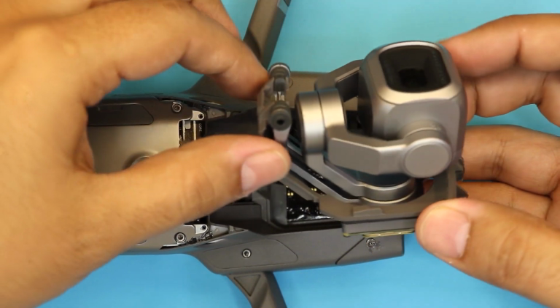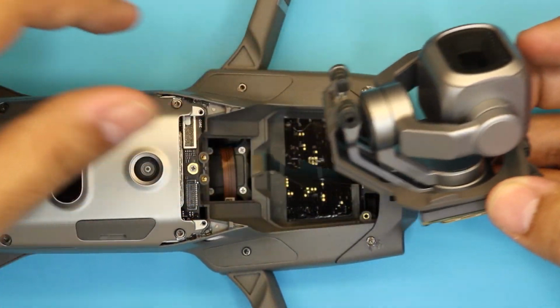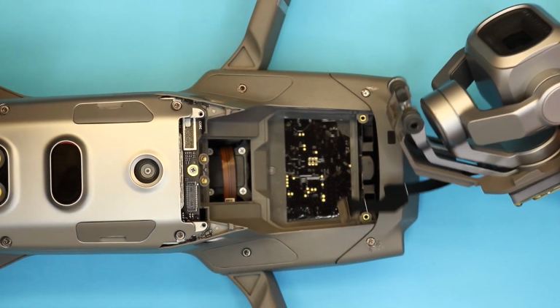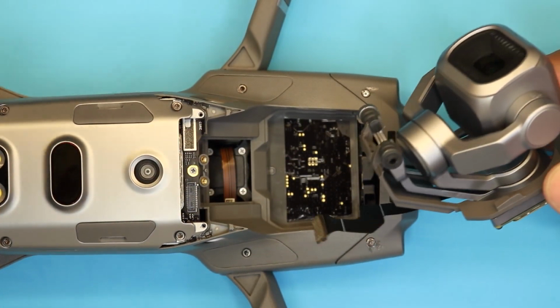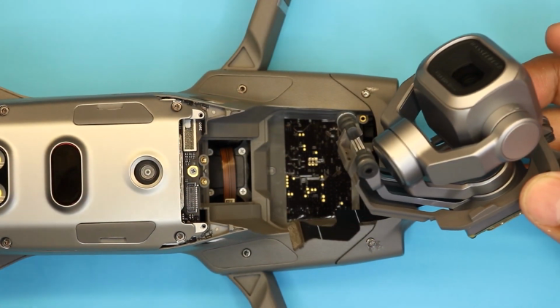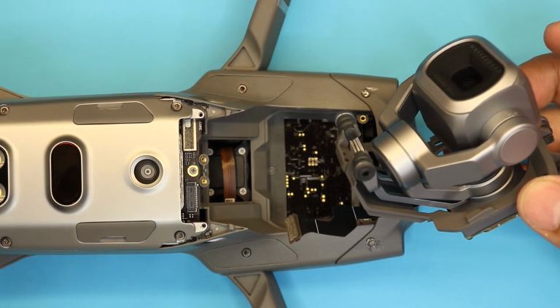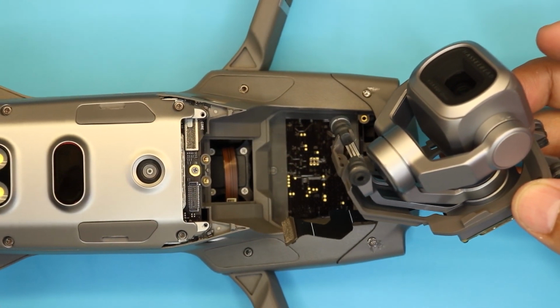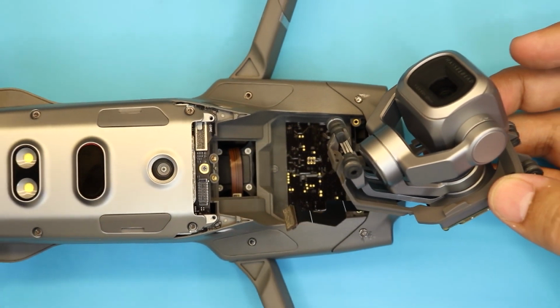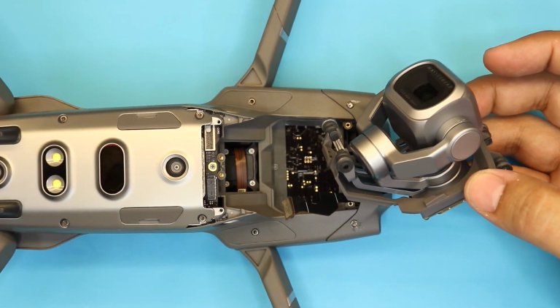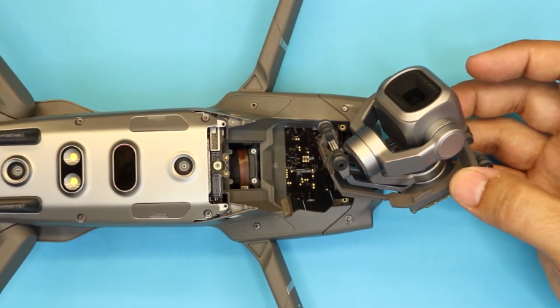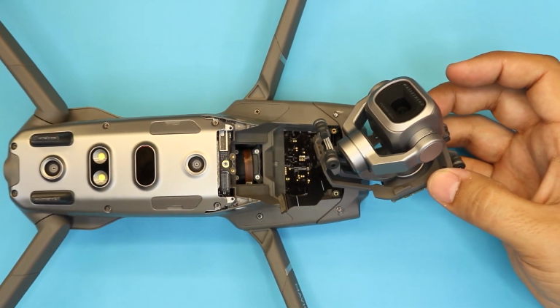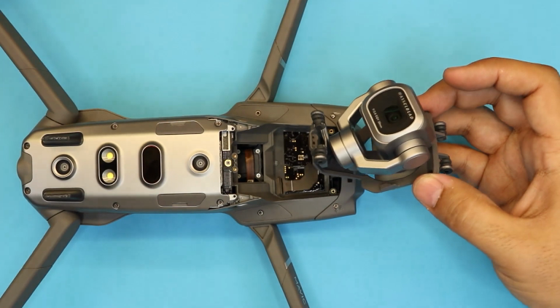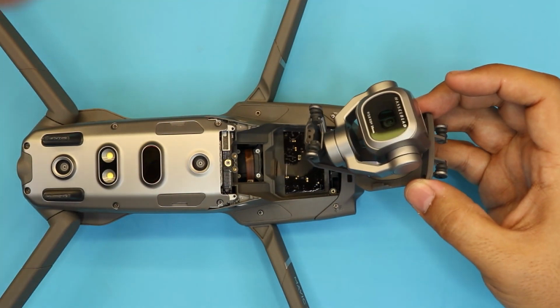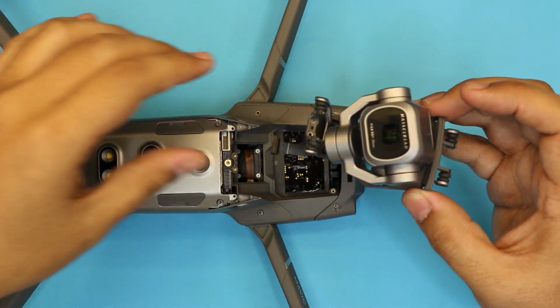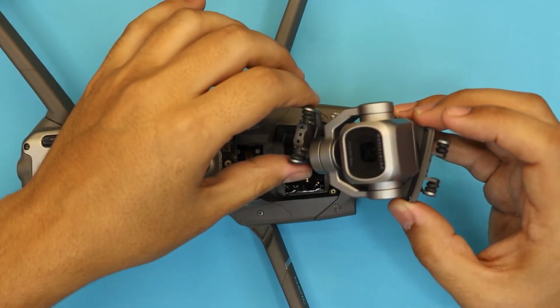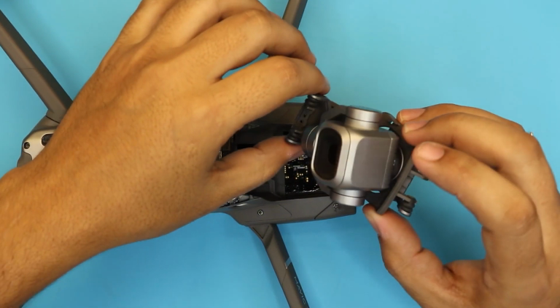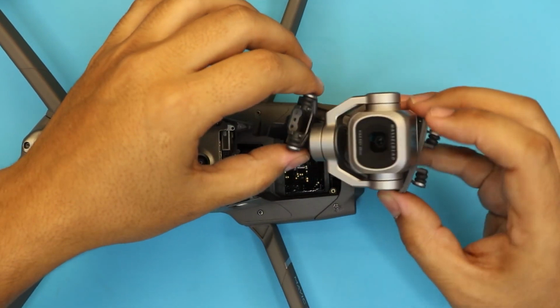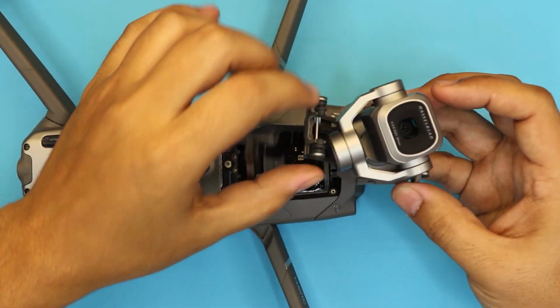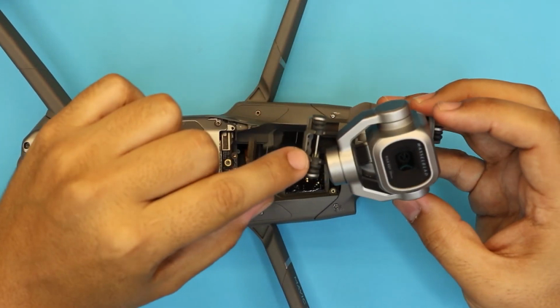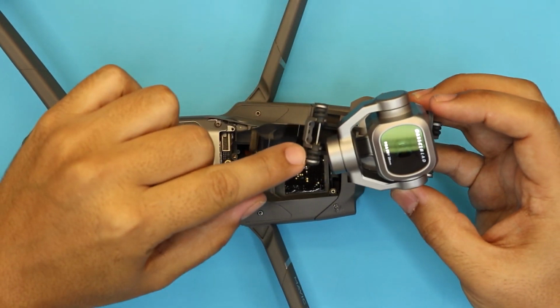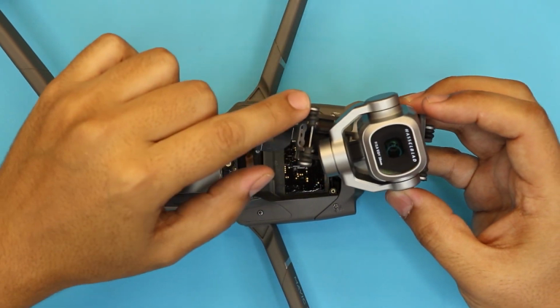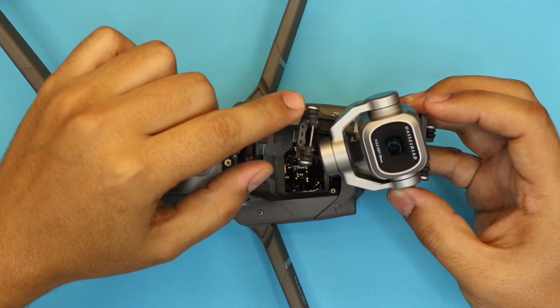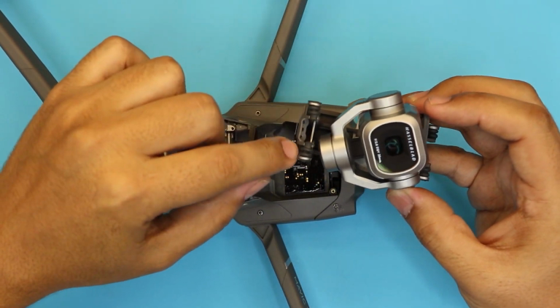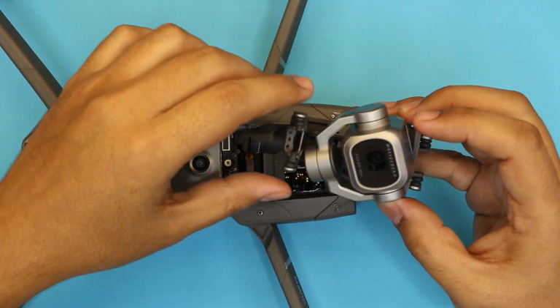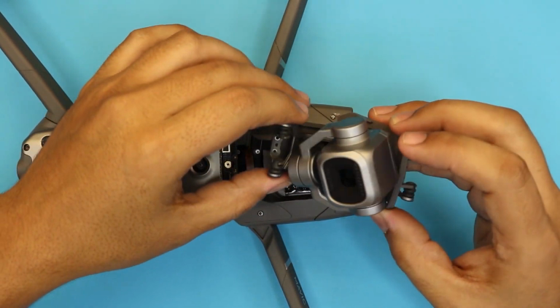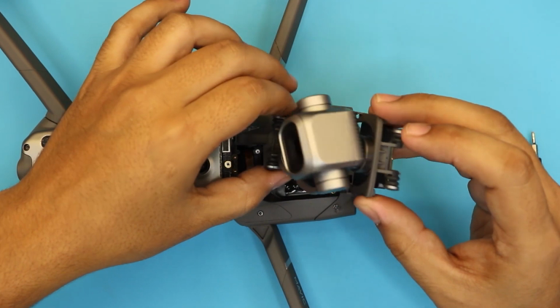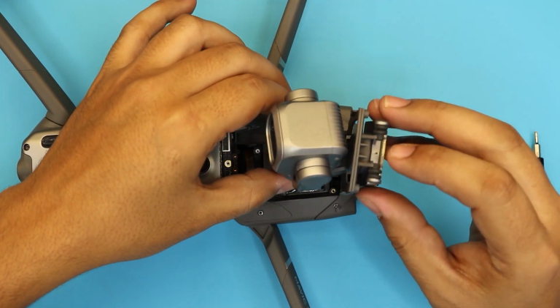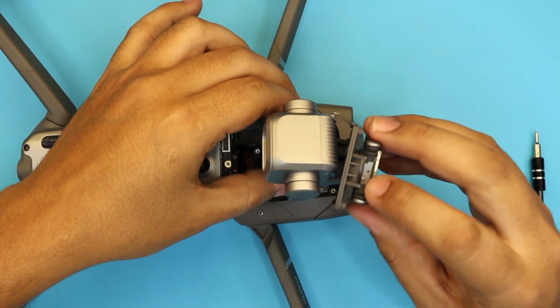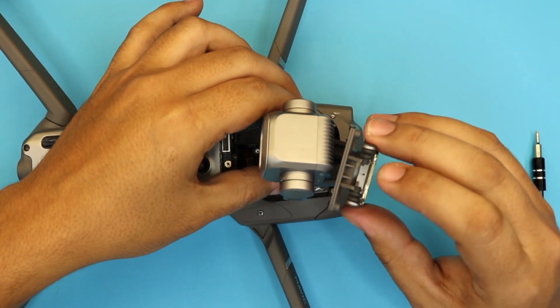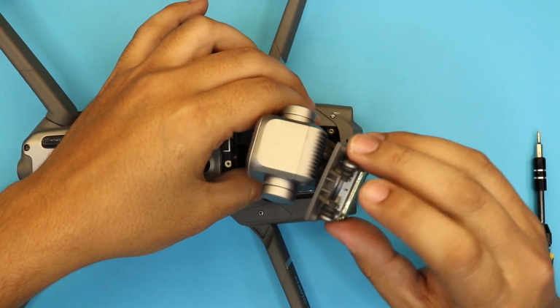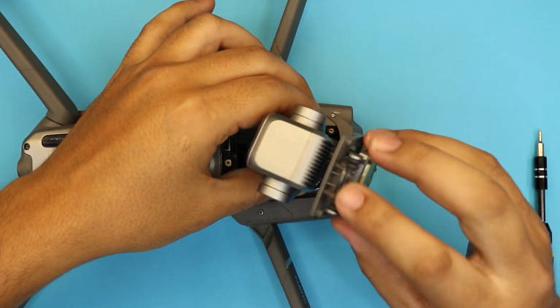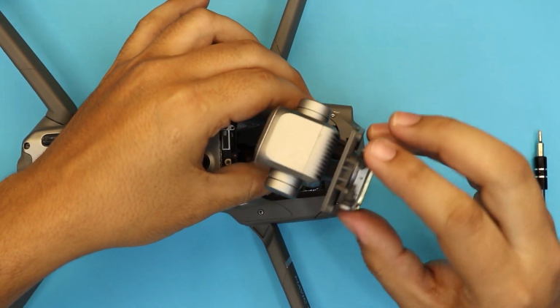So this is your gimbal. If you want to replace your gimbal, this is as far as you need to go. Go ahead and clean up this rubber shock absorber right here.